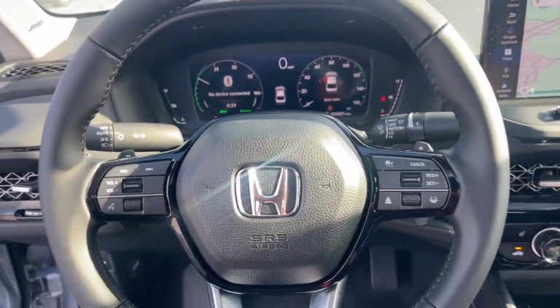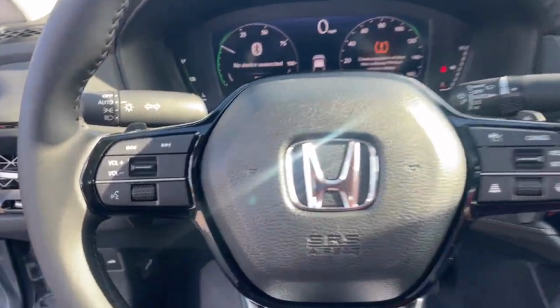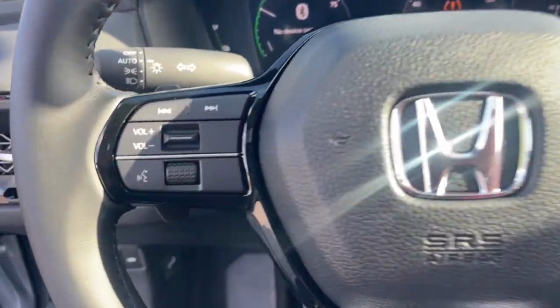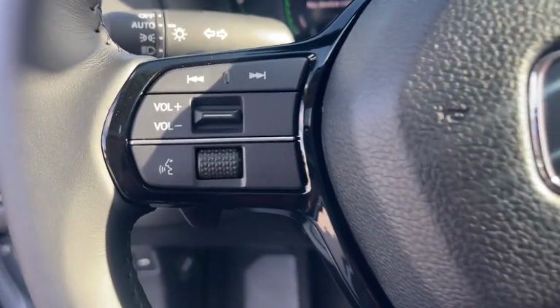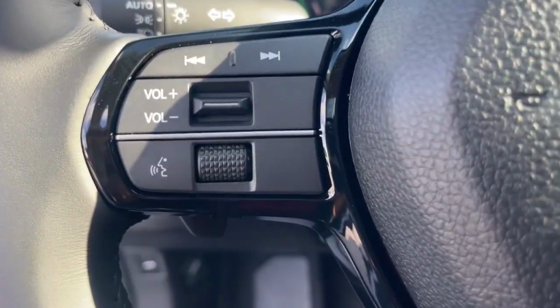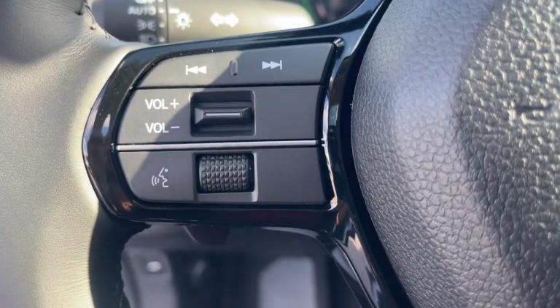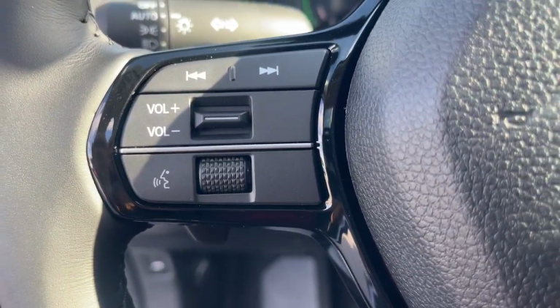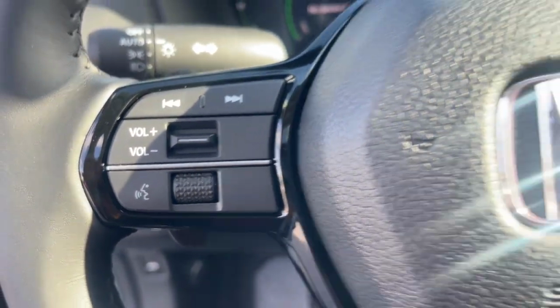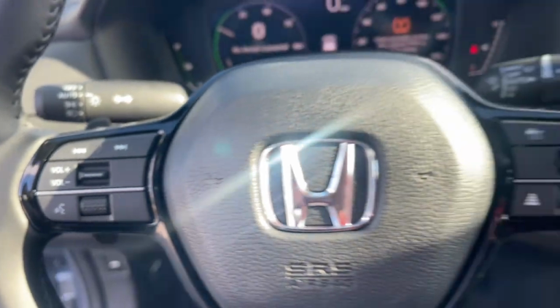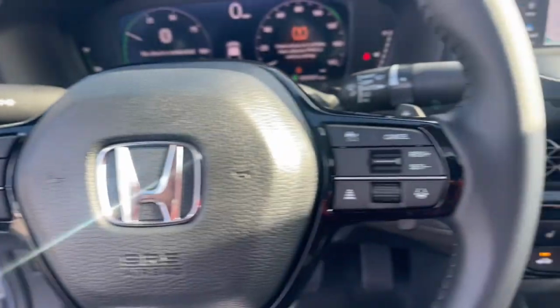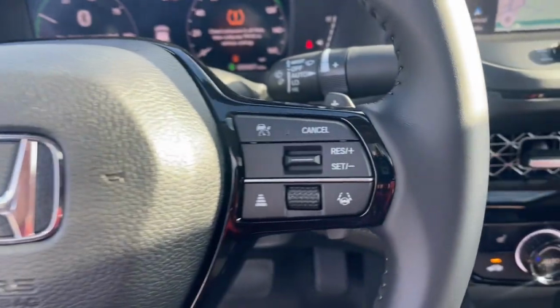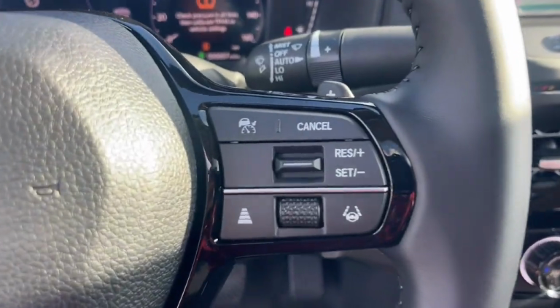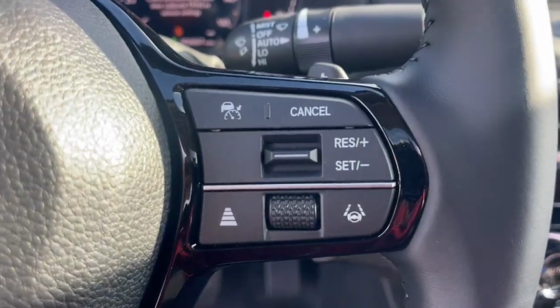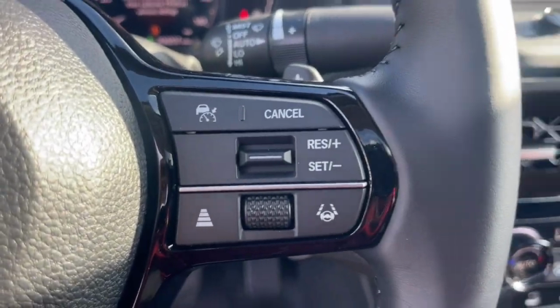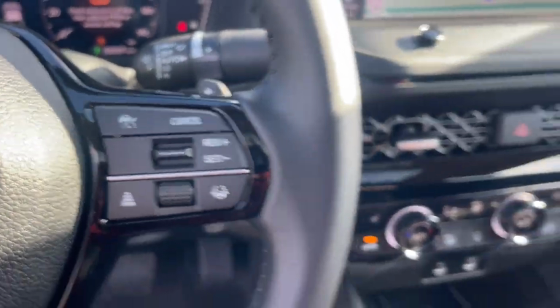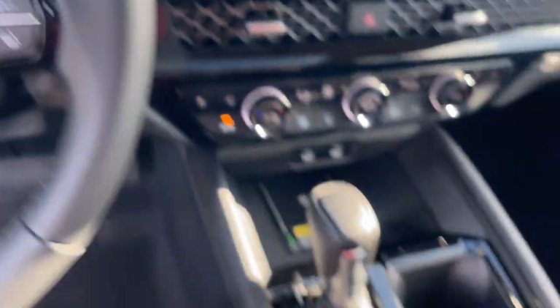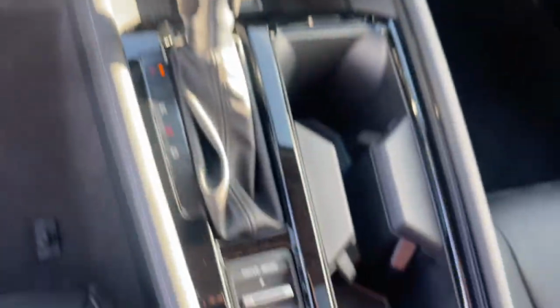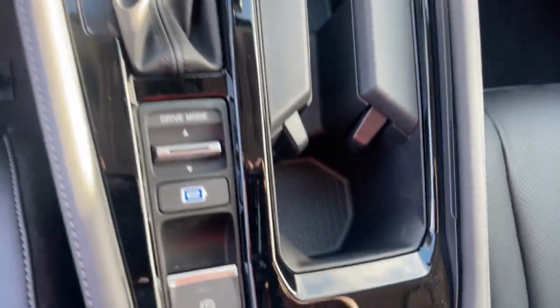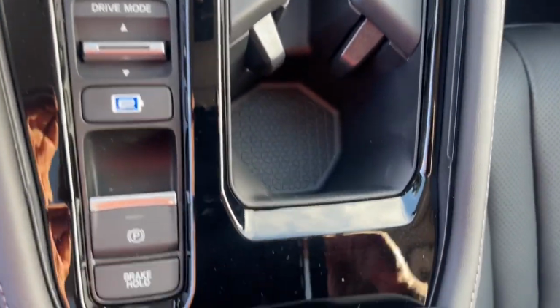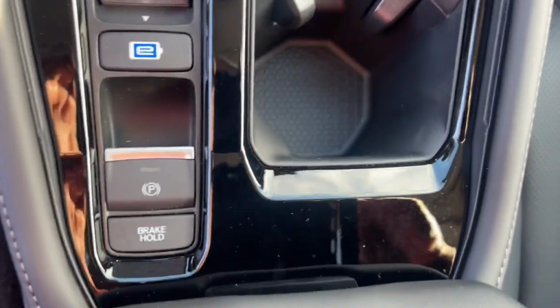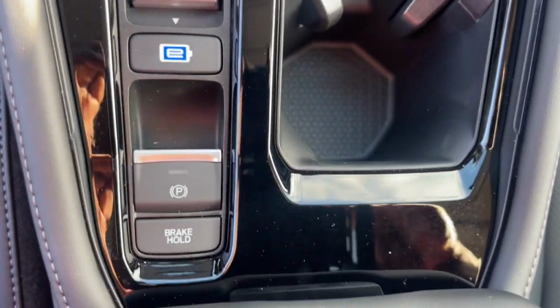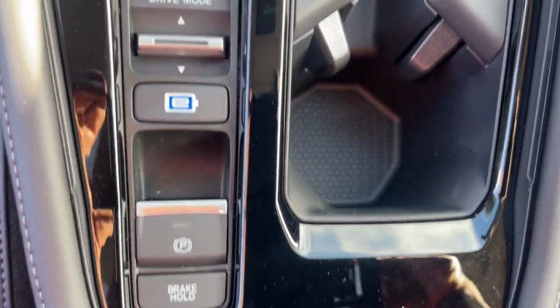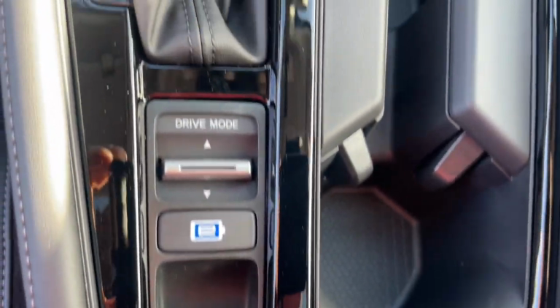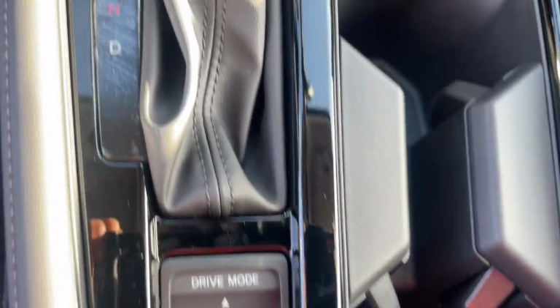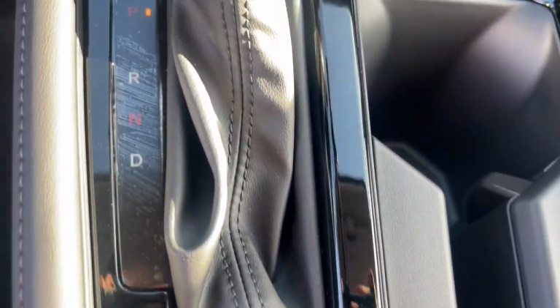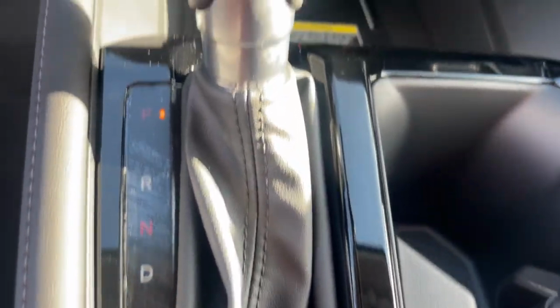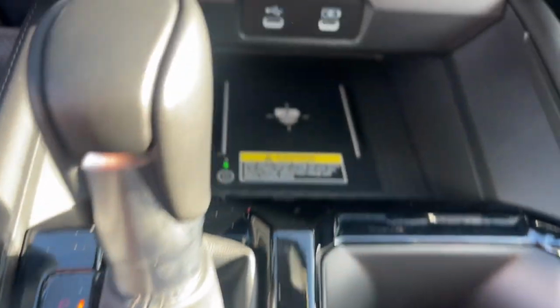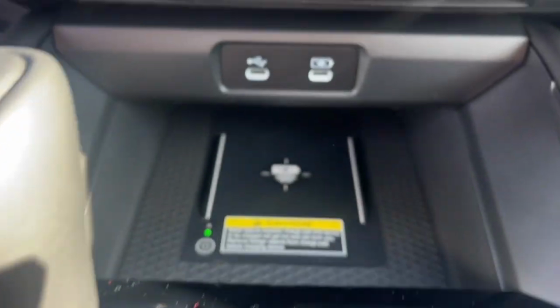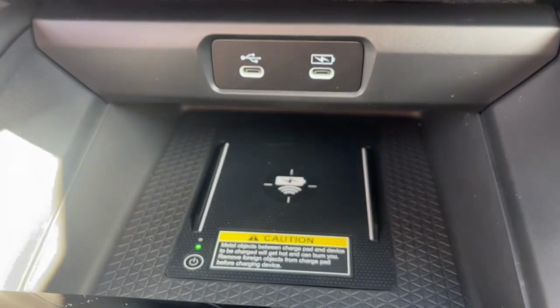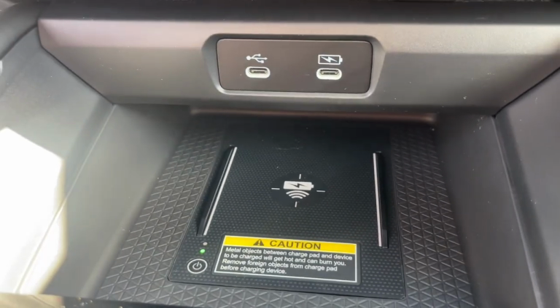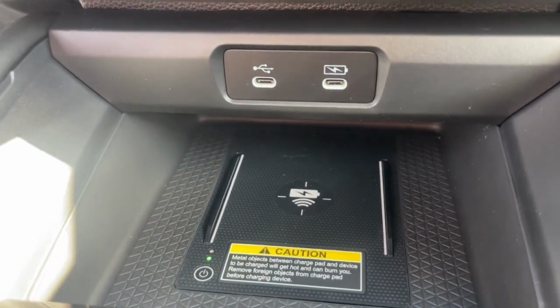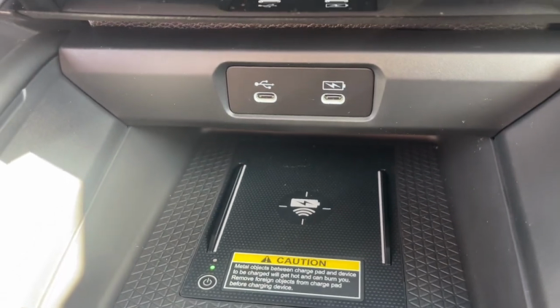Hybrid efficiency never felt or looked so good. Get behind the wheel of the Honda Accord Hybrid and prepare for a superlative driving experience.